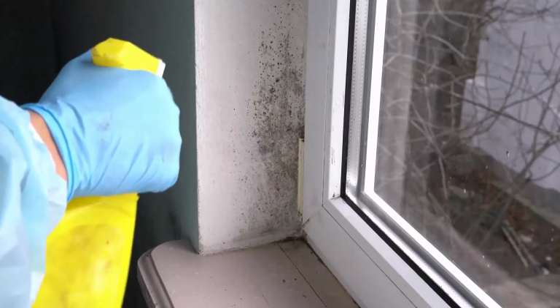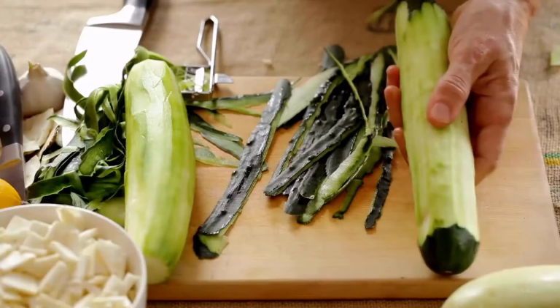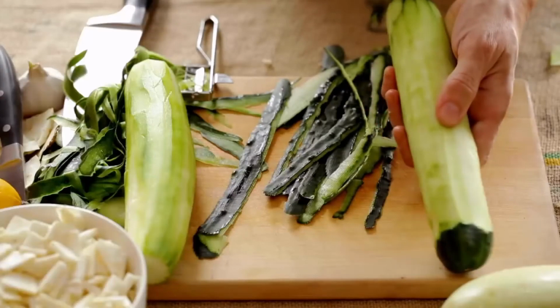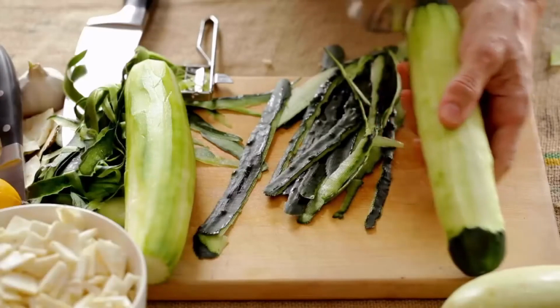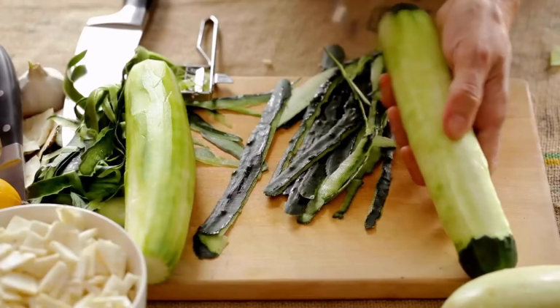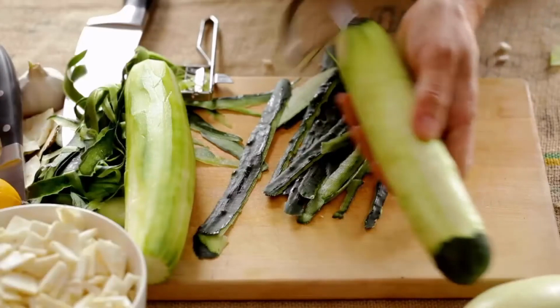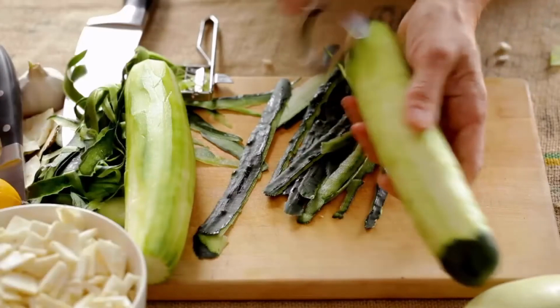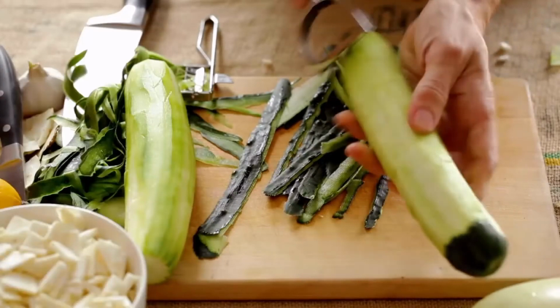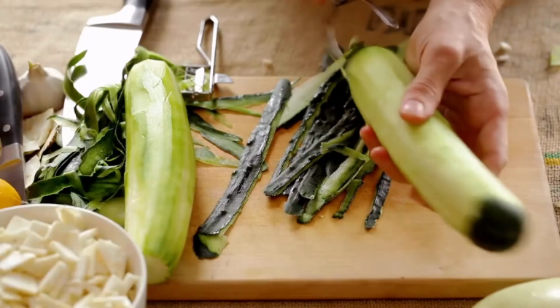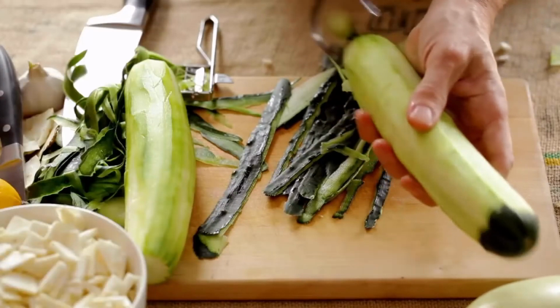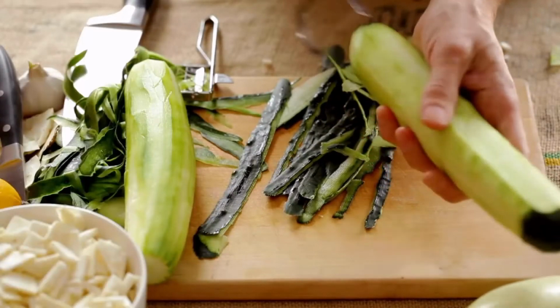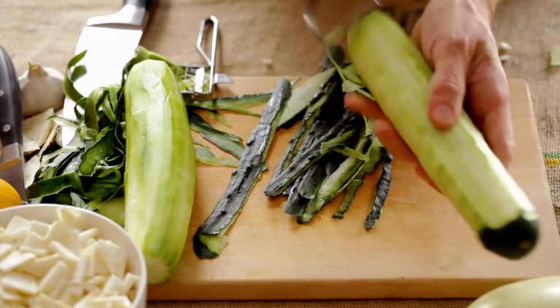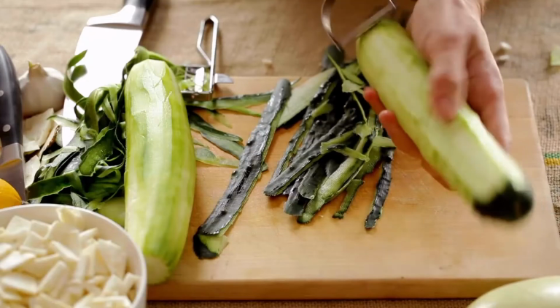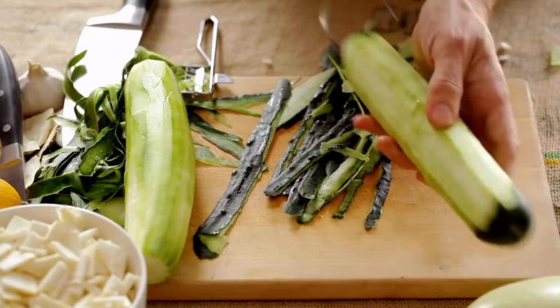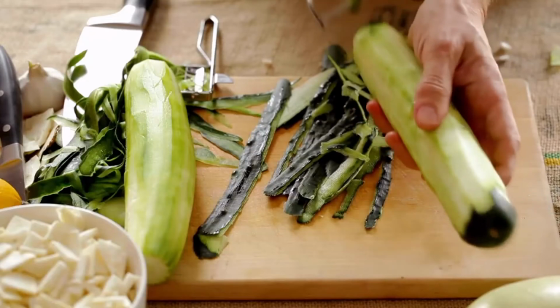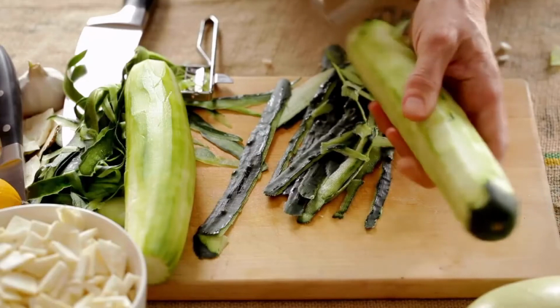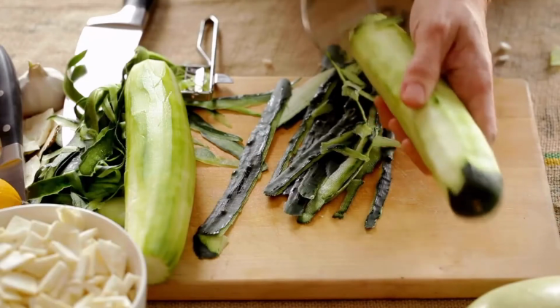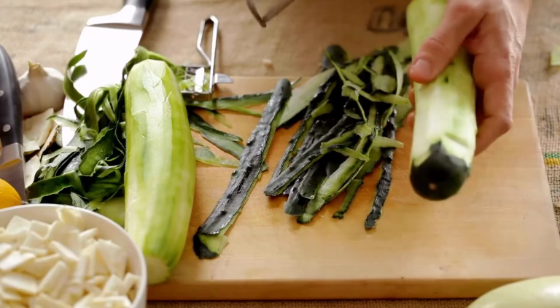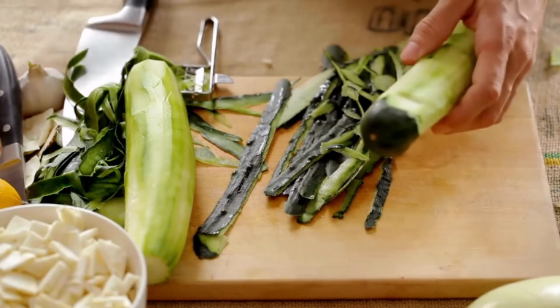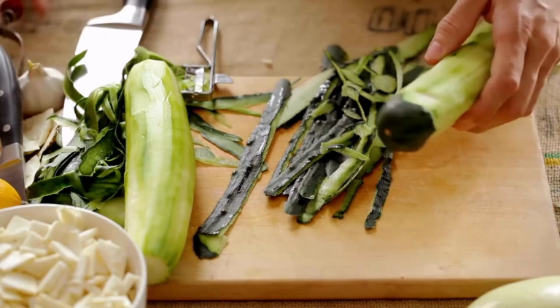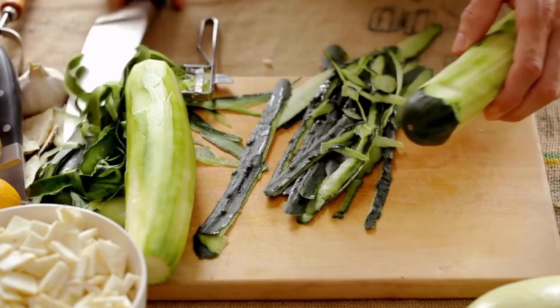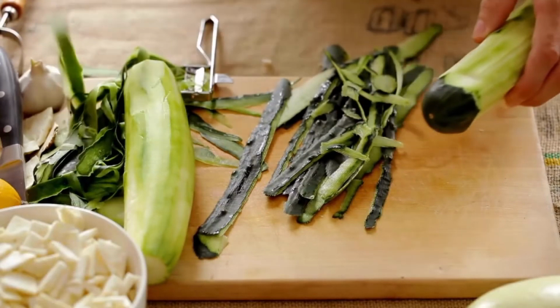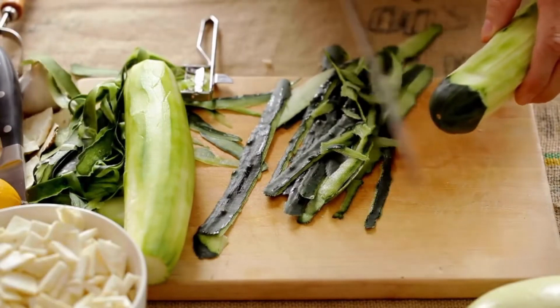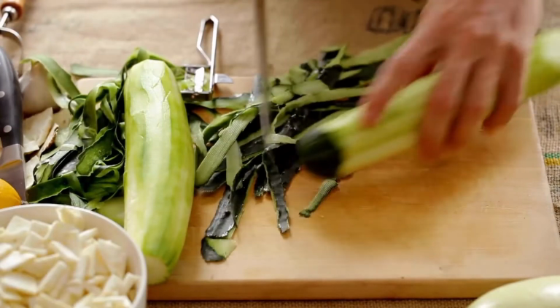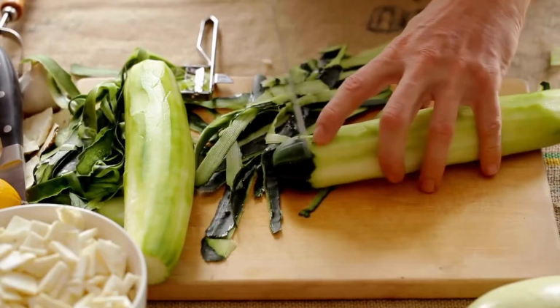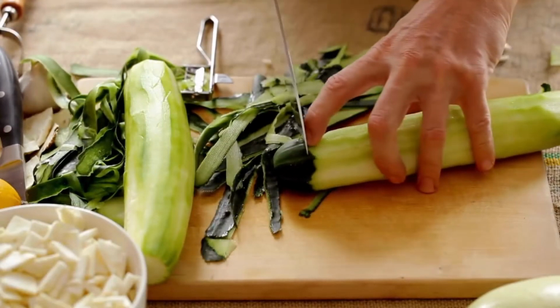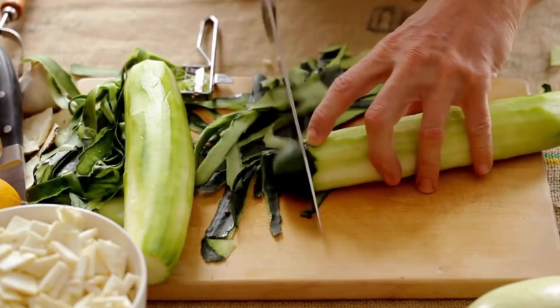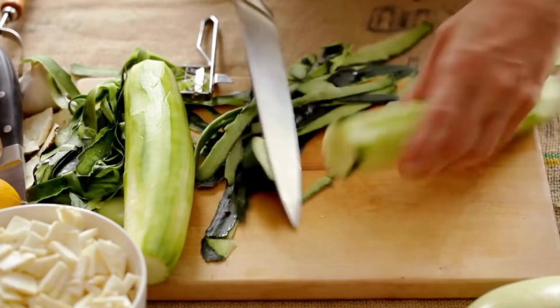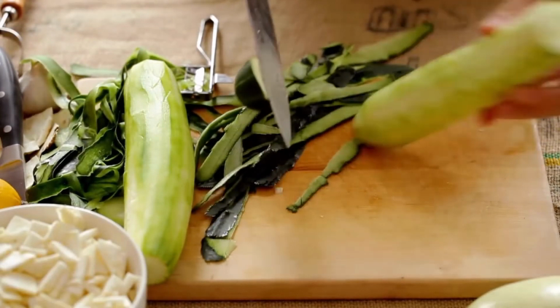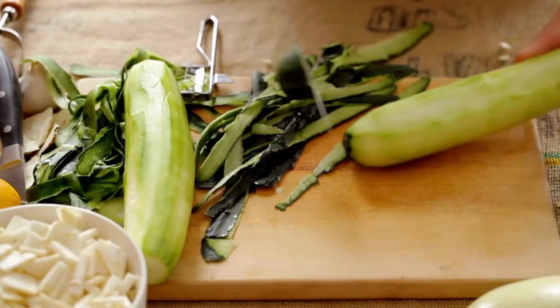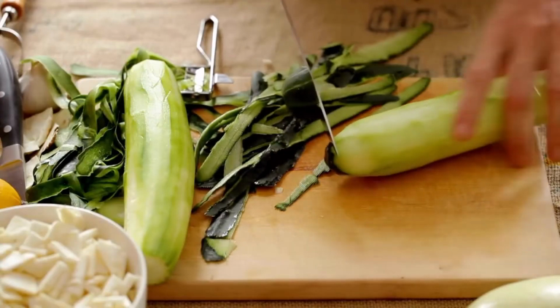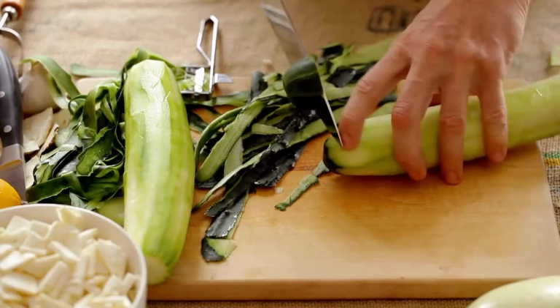Cucumber peels, when placed on an aluminum pie plate, release a chemical odor that carpenter bees find intolerable, providing a simple yet effective natural repellent.